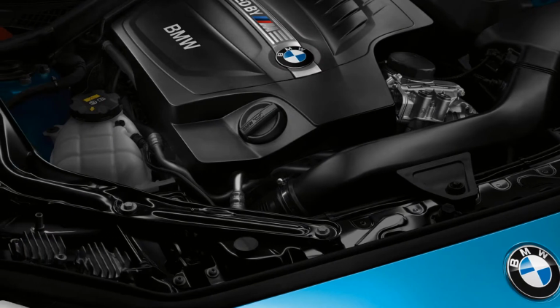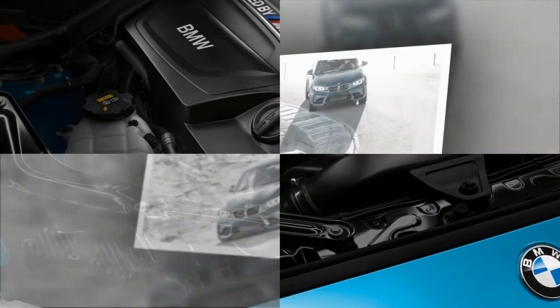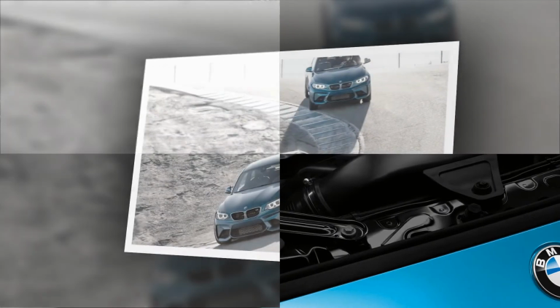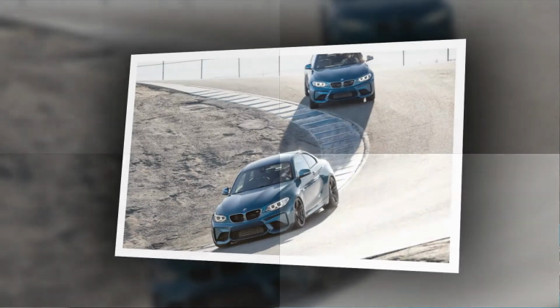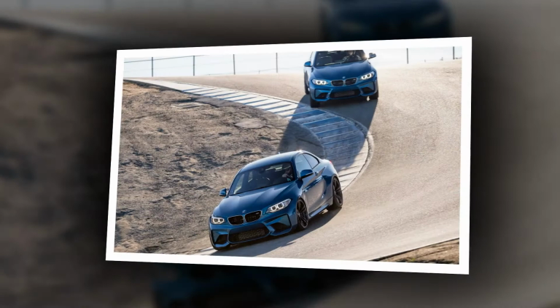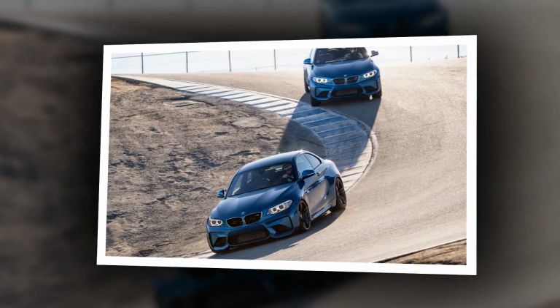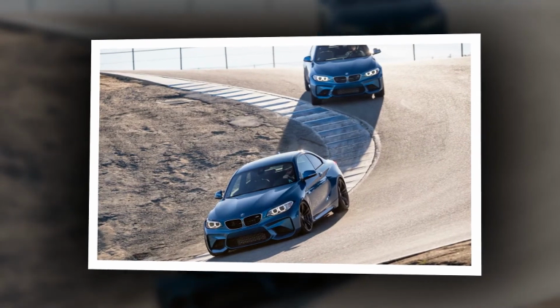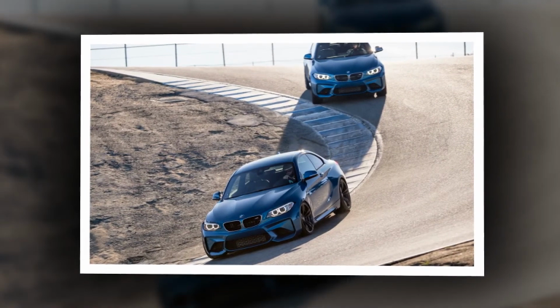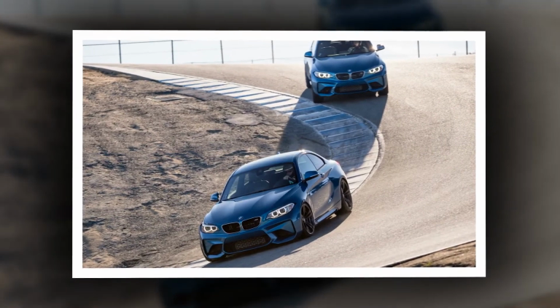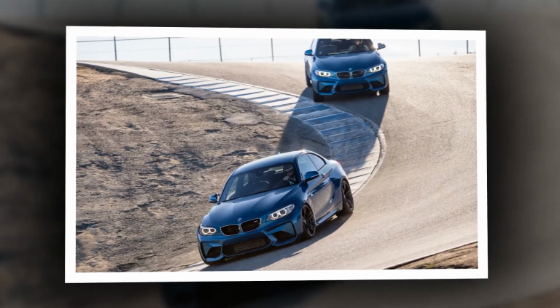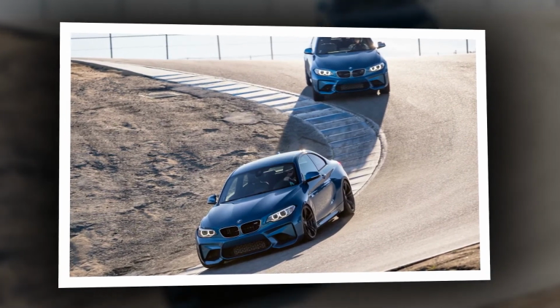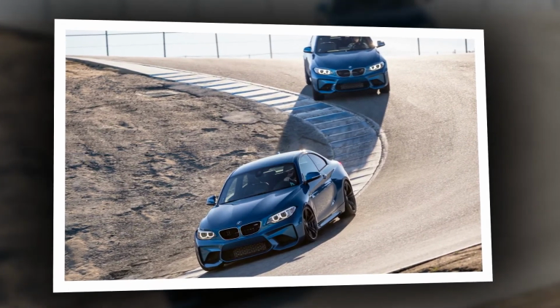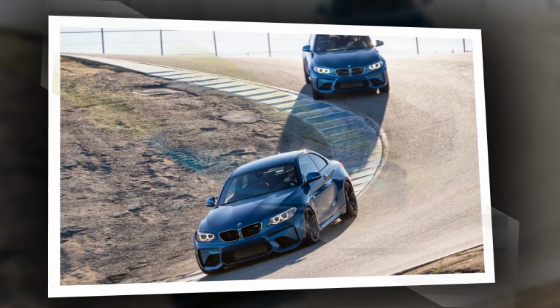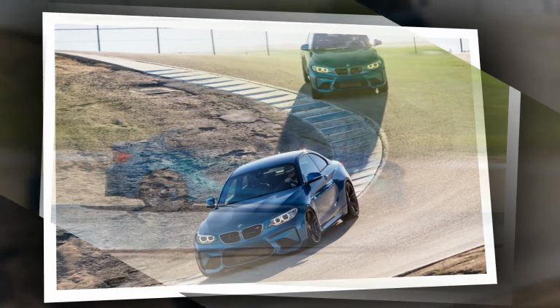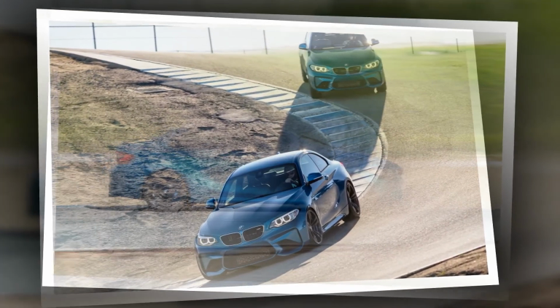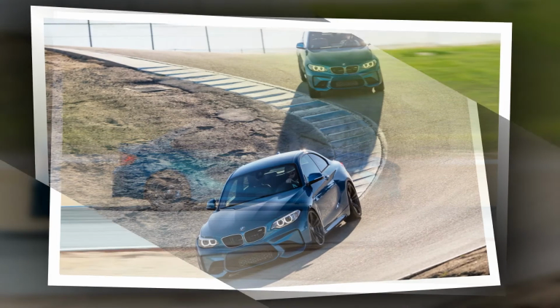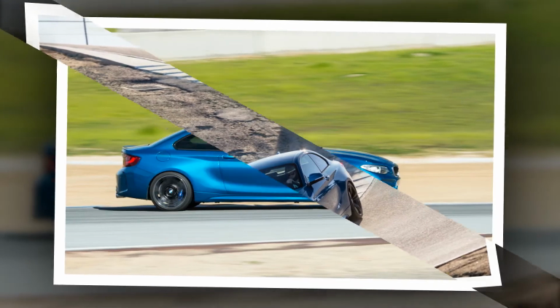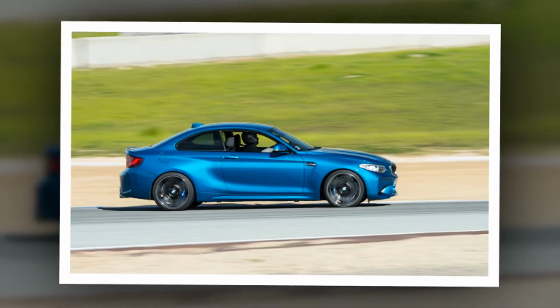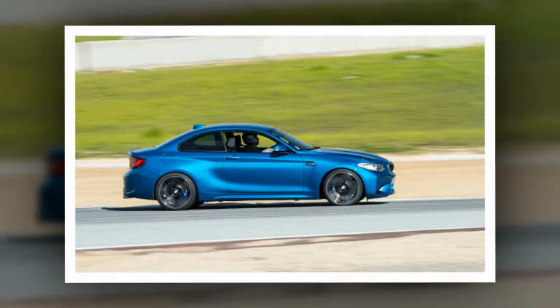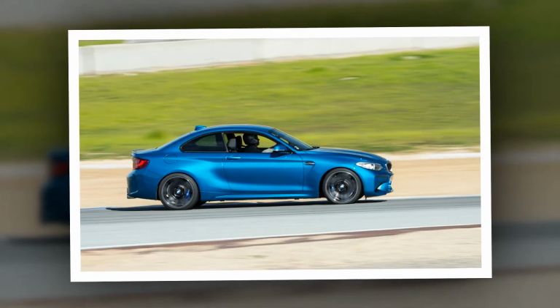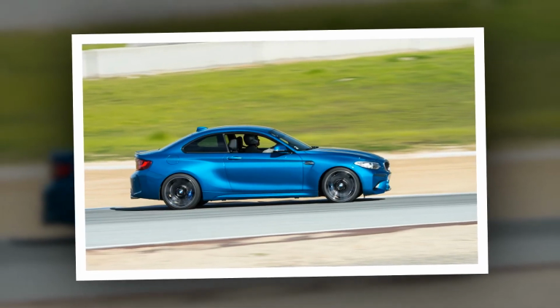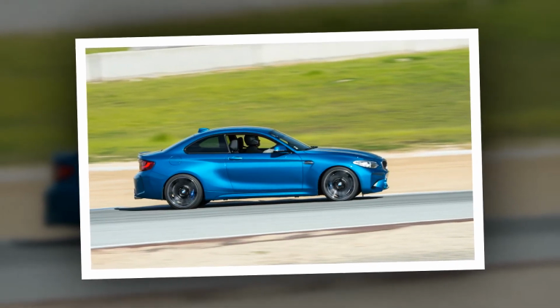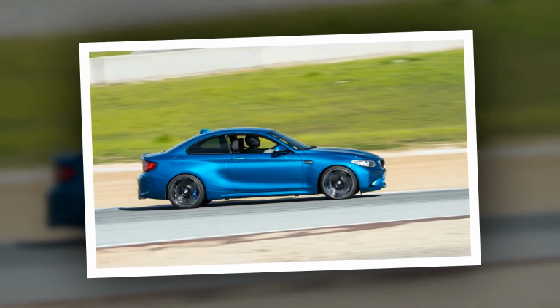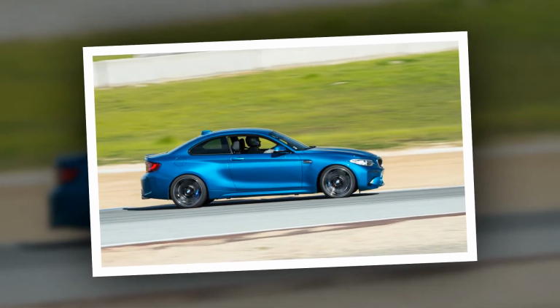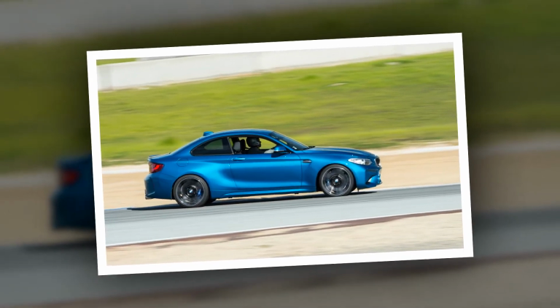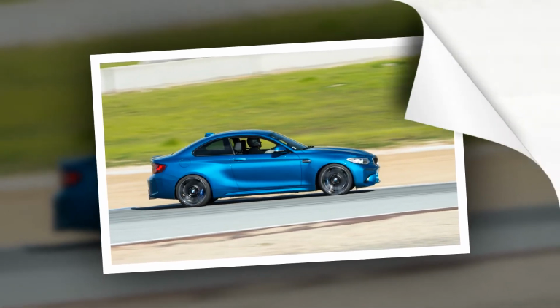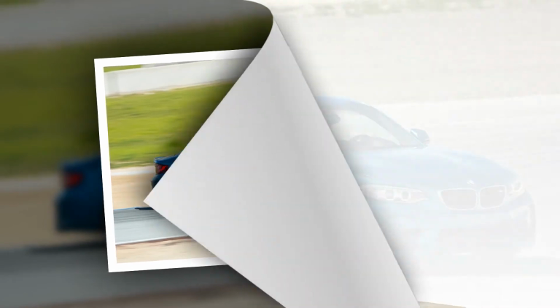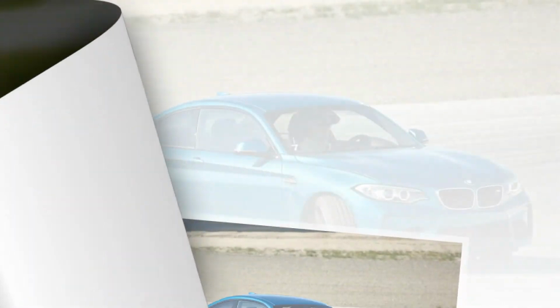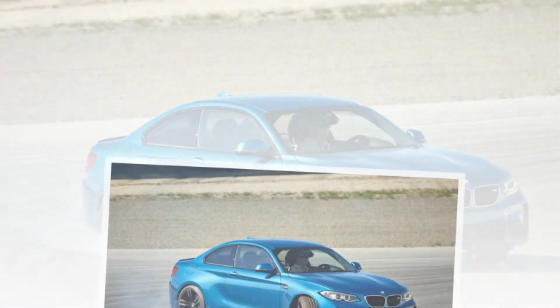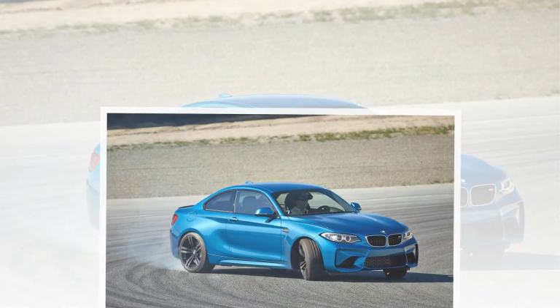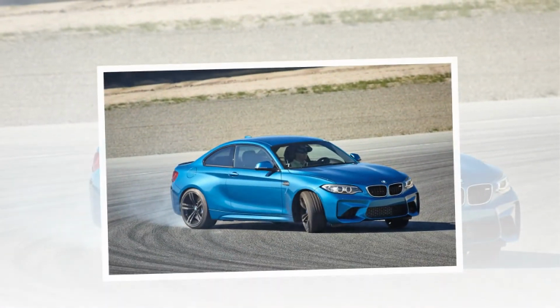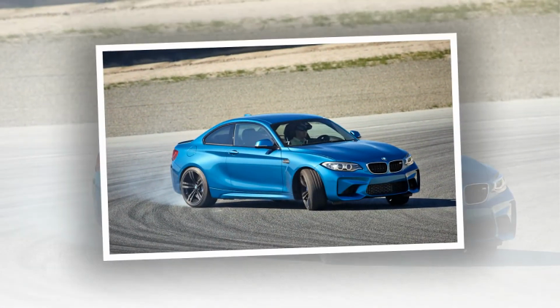On long, winding esses, our thoughts wandered back to the late 1 Series M, the M2's predecessor. That little car still represents the best of BMW — a standard bearer of the BMWs we knew and fell hard for before electrically assisted power steering.